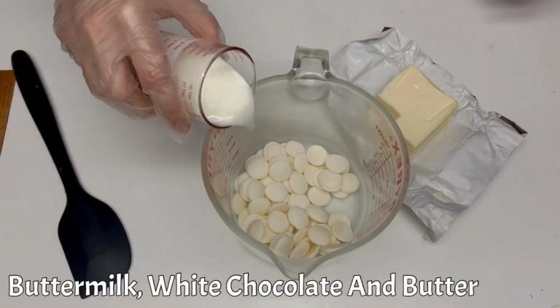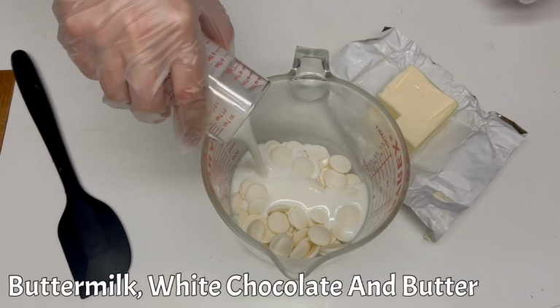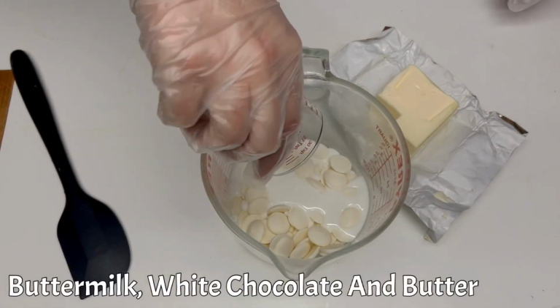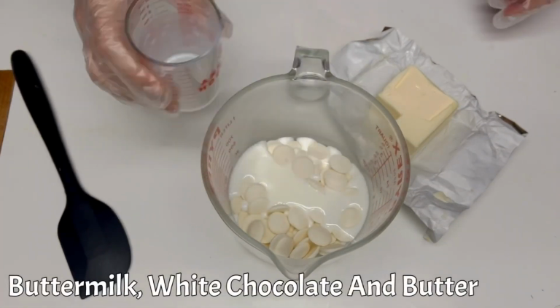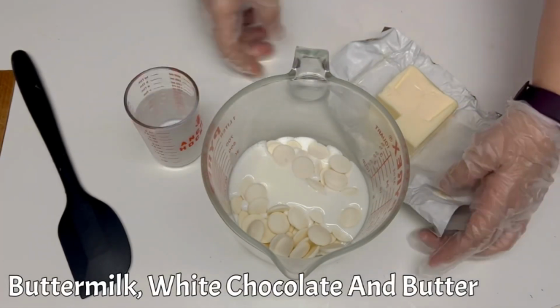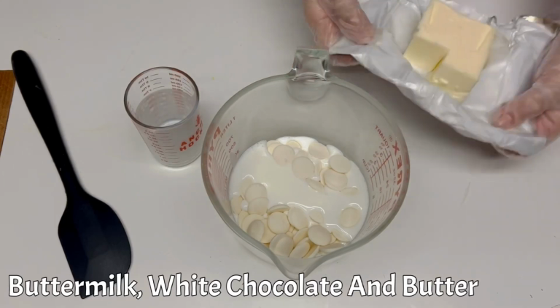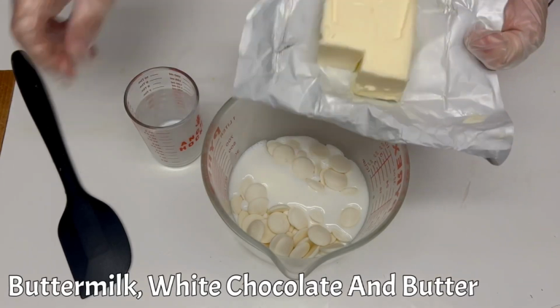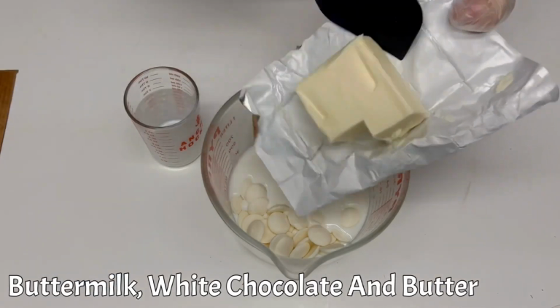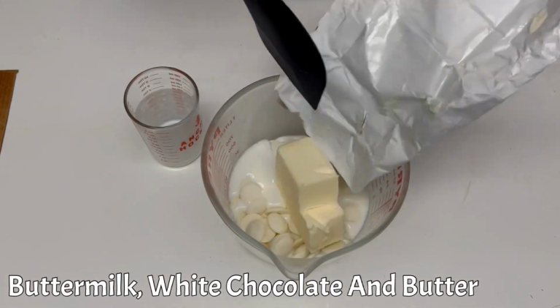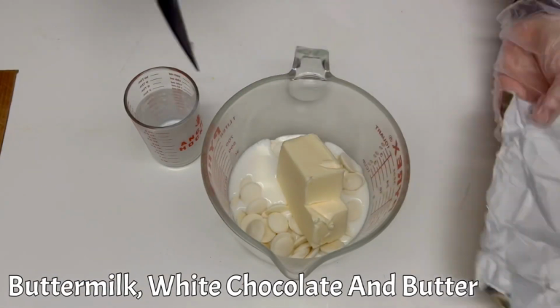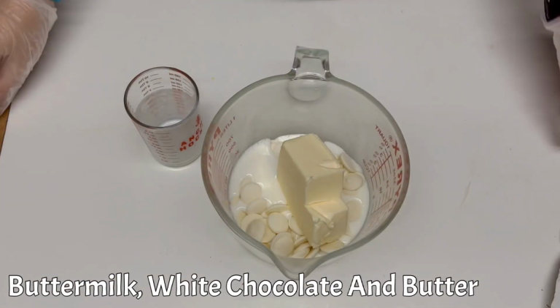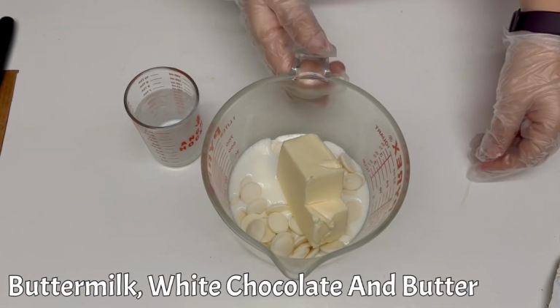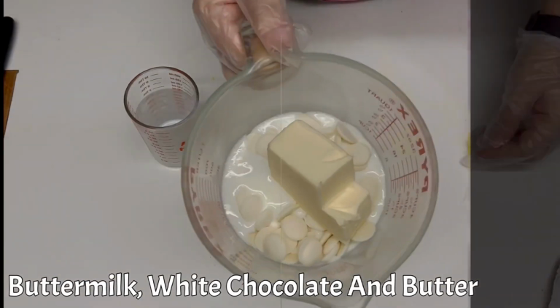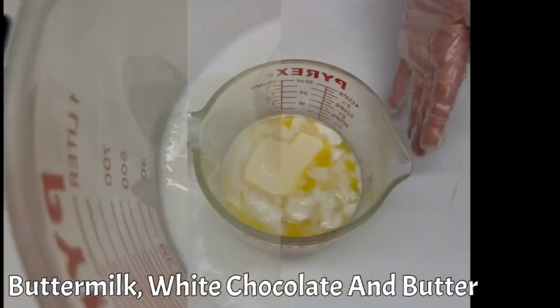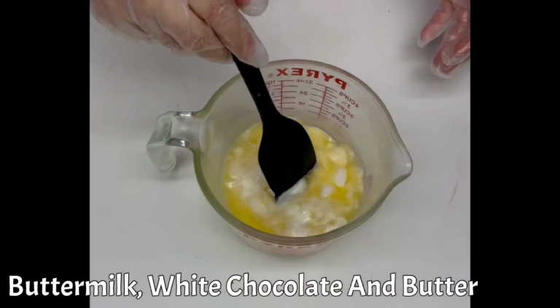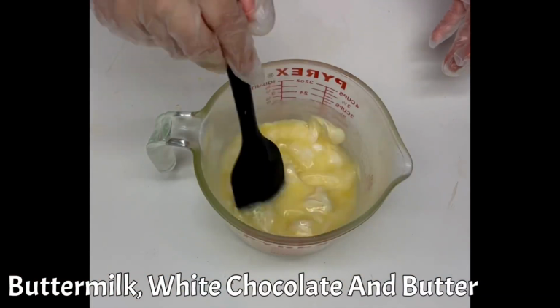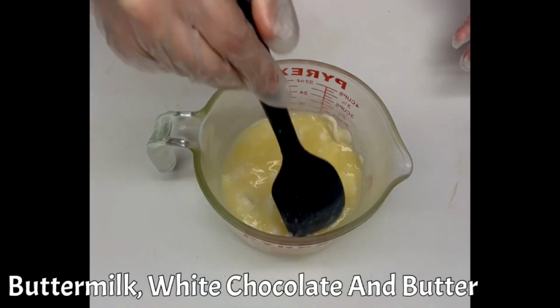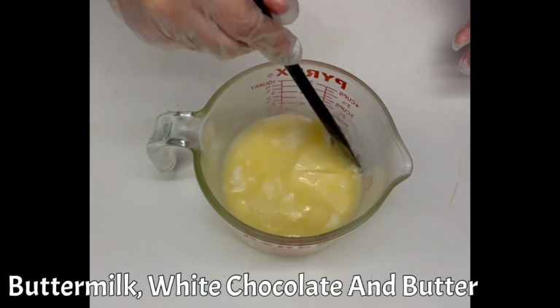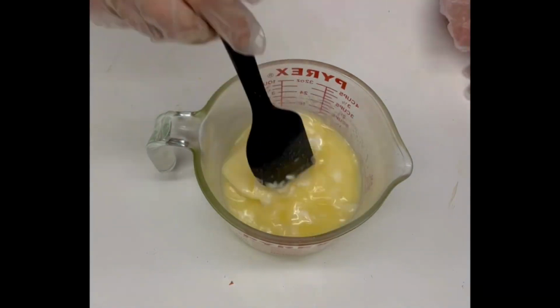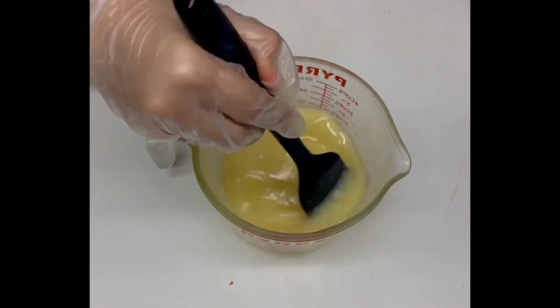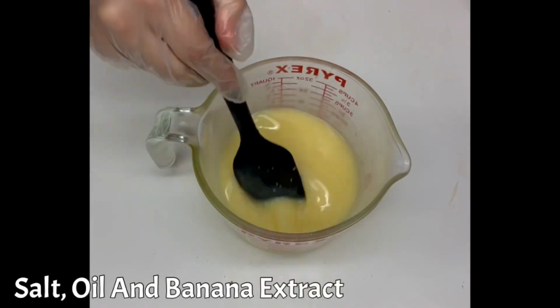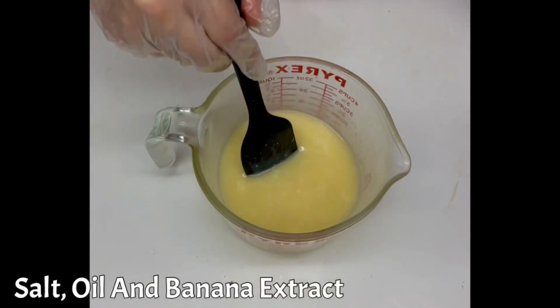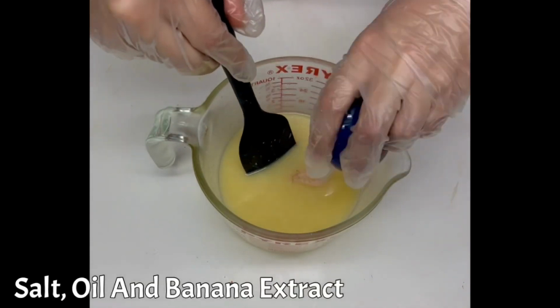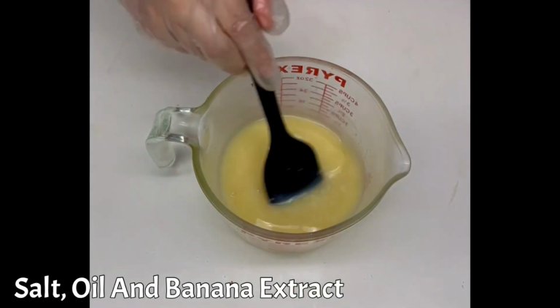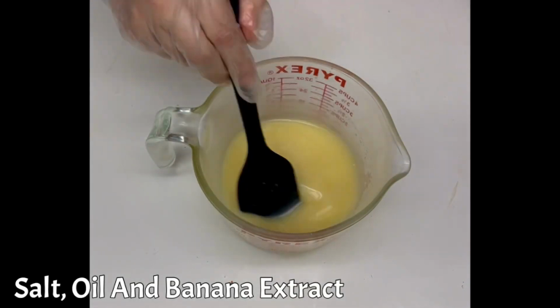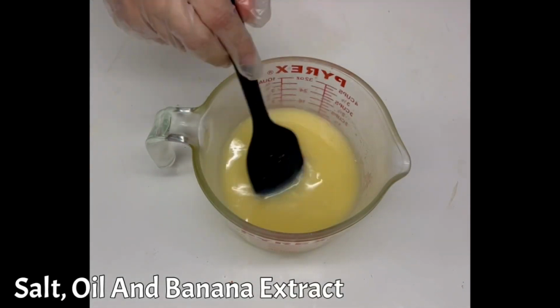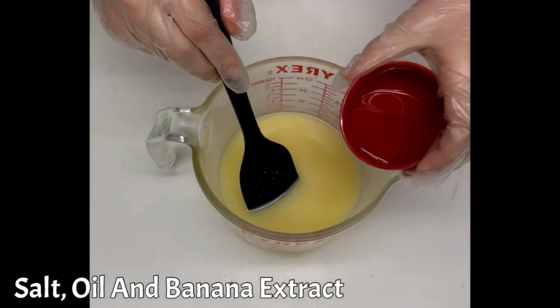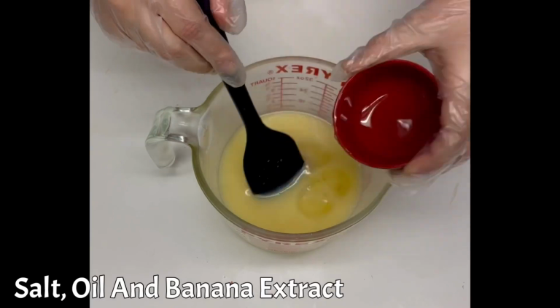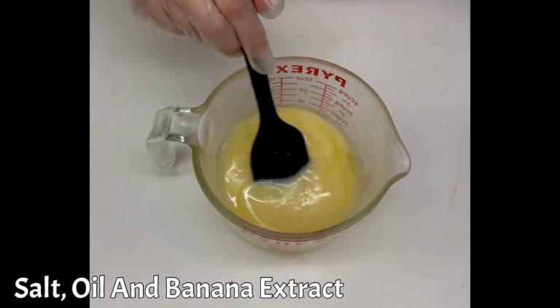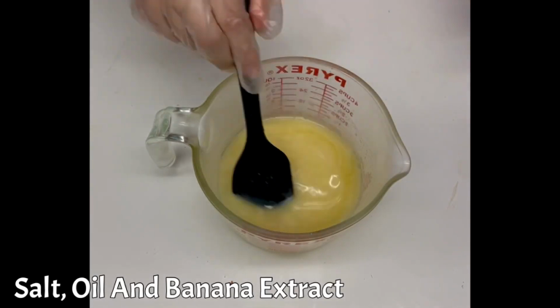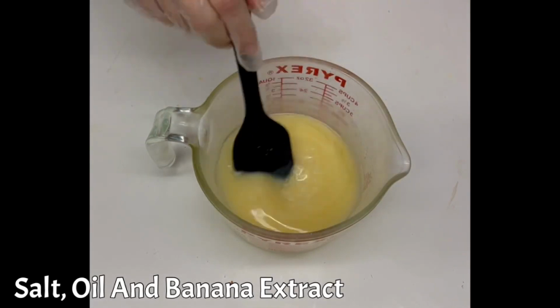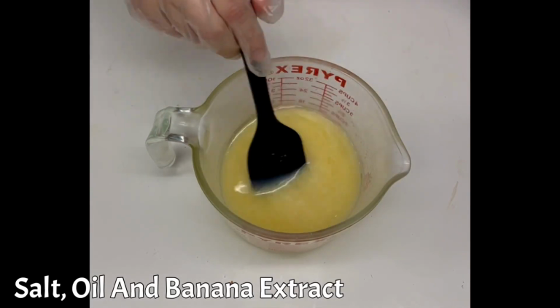In a heatproof bowl, mix together your butter, your white chocolate, and your buttermilk, then pop it in a microwave for two minutes to melt it all together. Once your mixture is melted and homogeneously smooth, stir in the salt, oil, and banana extract.